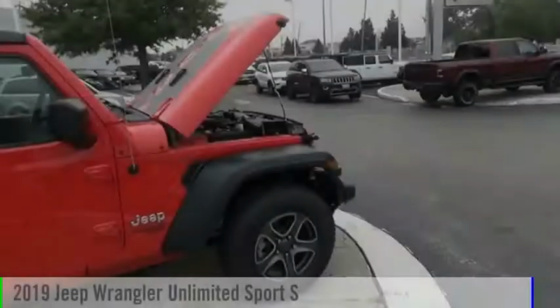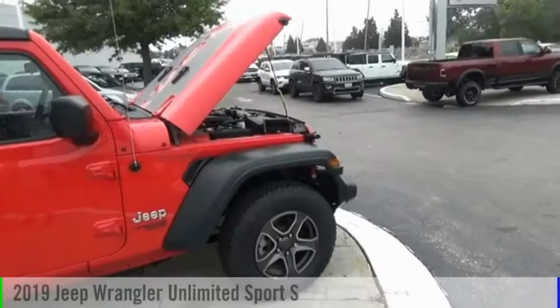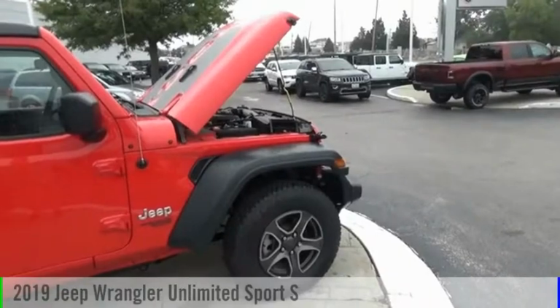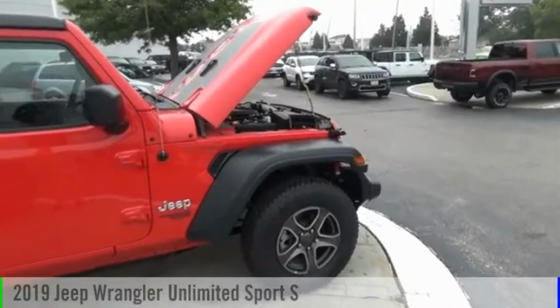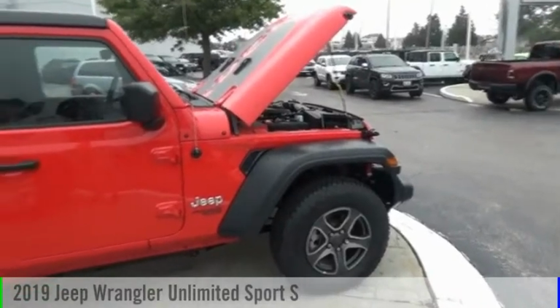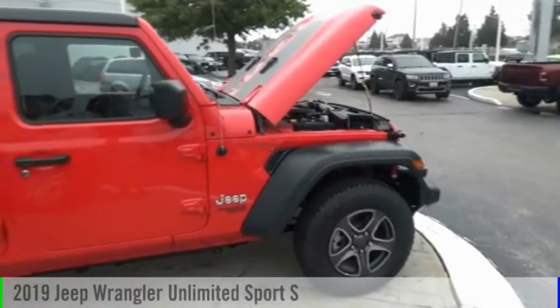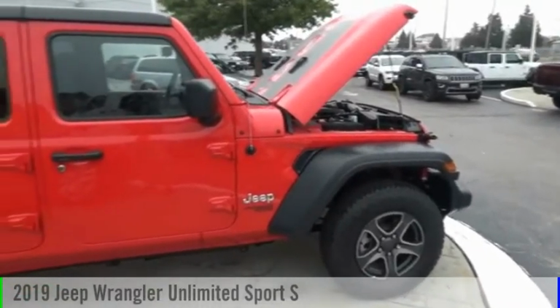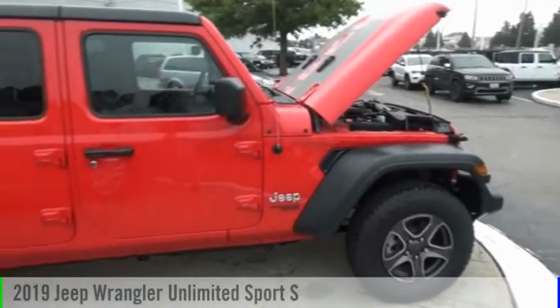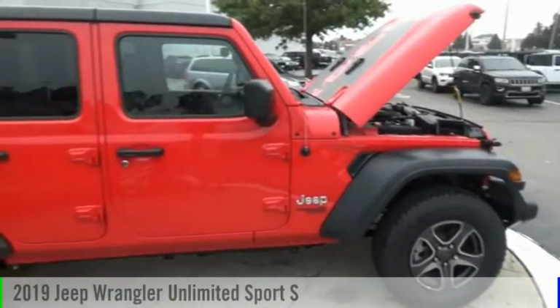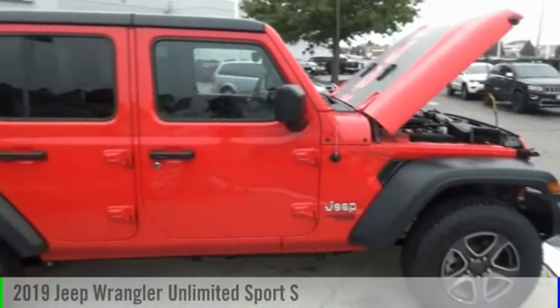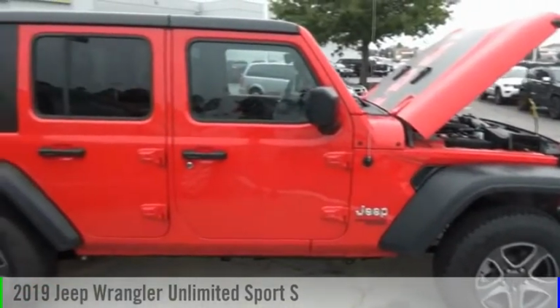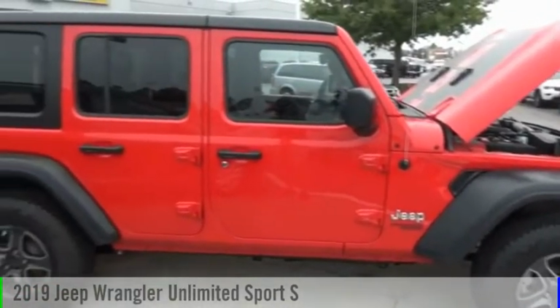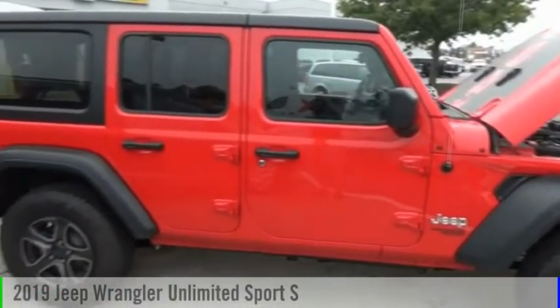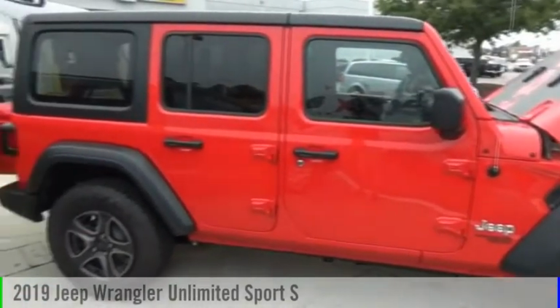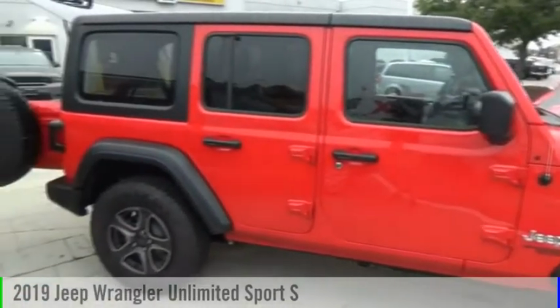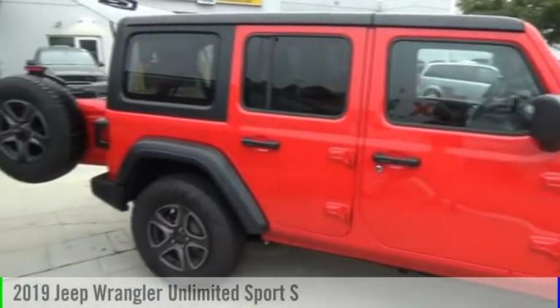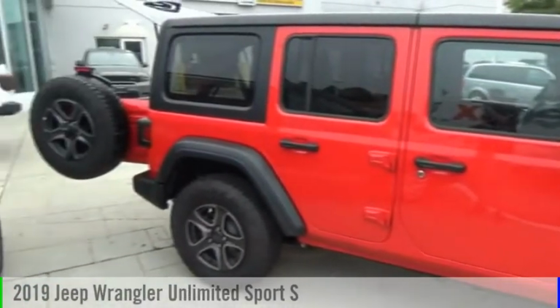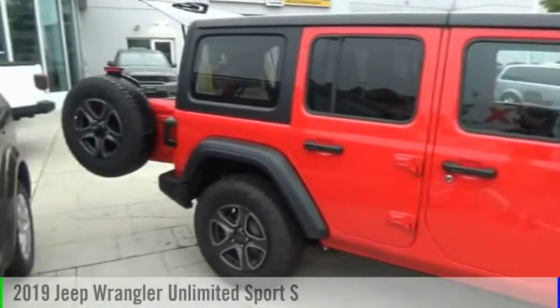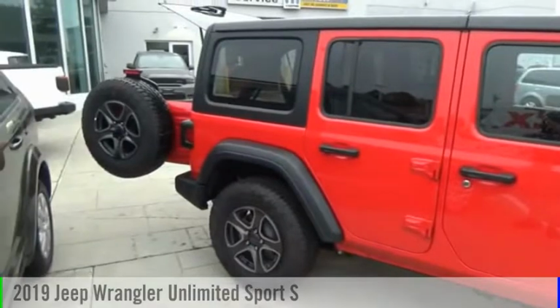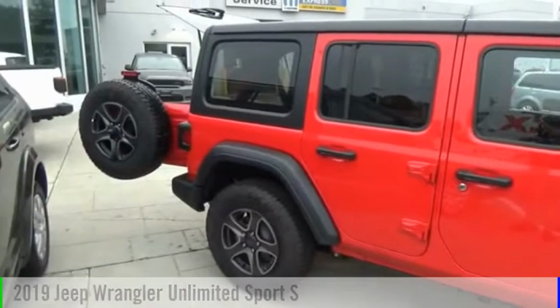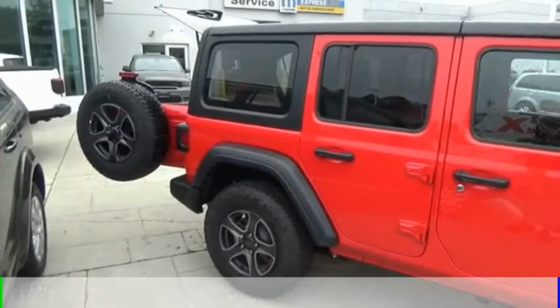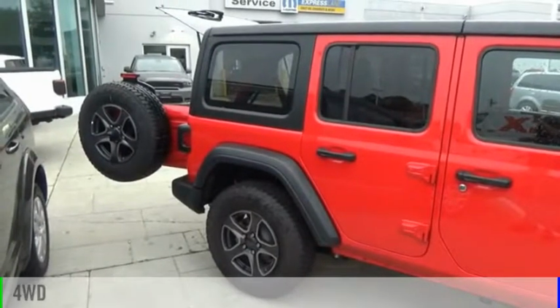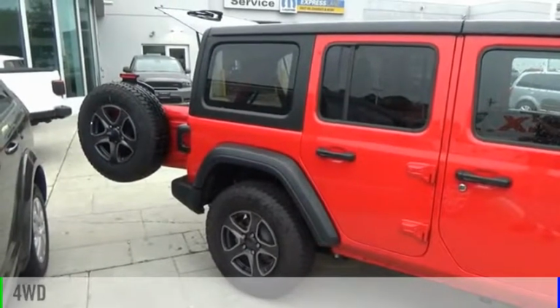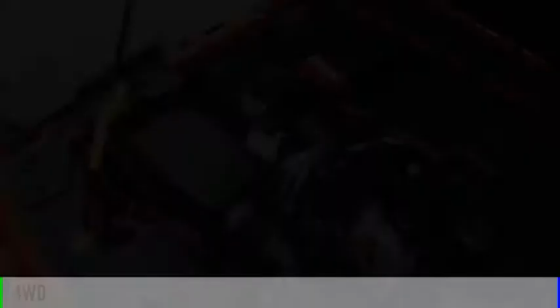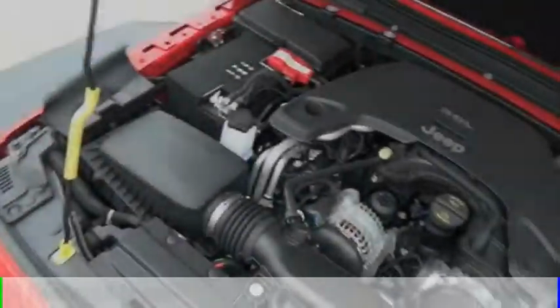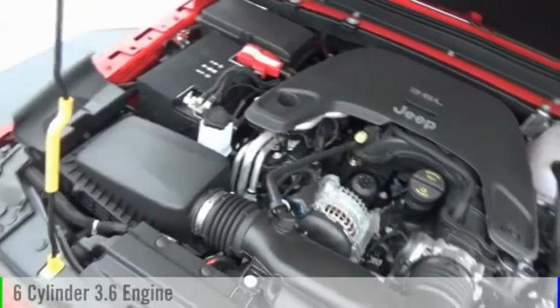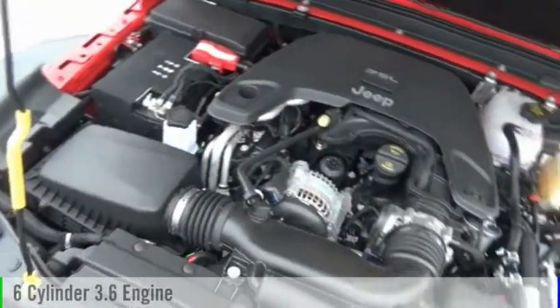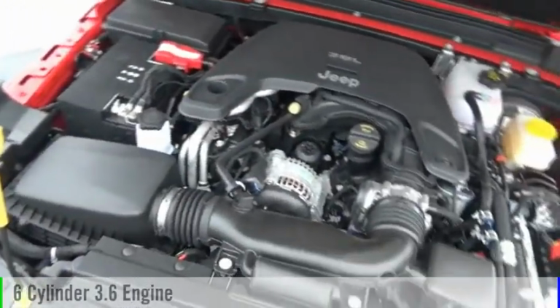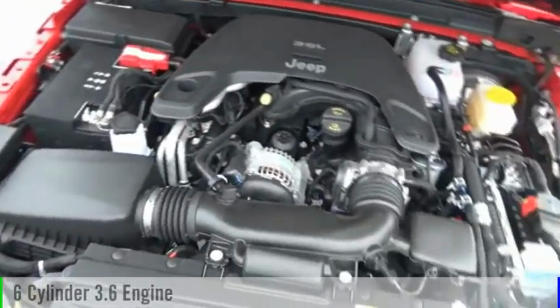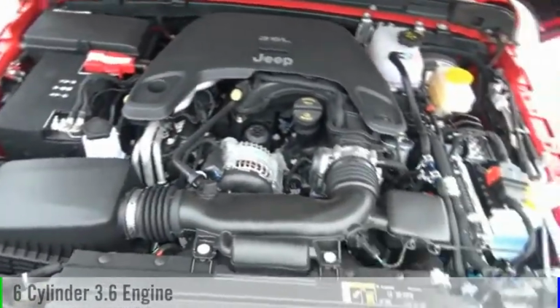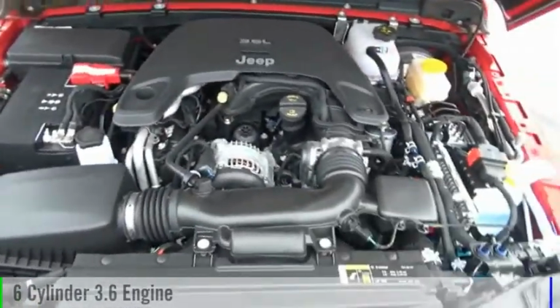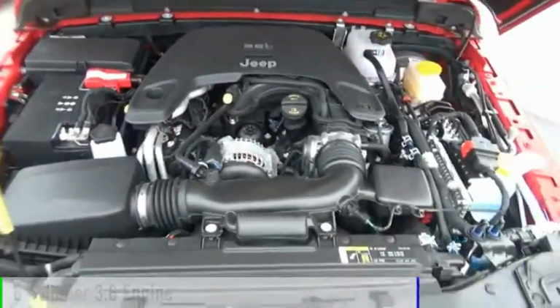Take a ride in the 2019 Jeep Wrangler Unlimited. This vehicle is powered by a four-wheel drive, six-cylinder, 3.6-liter engine.